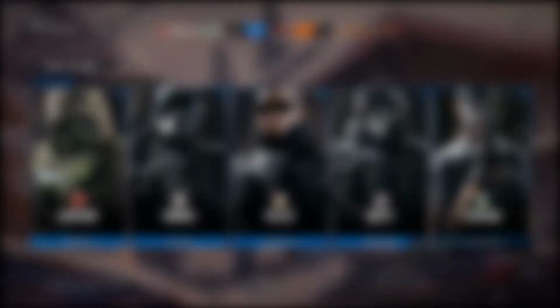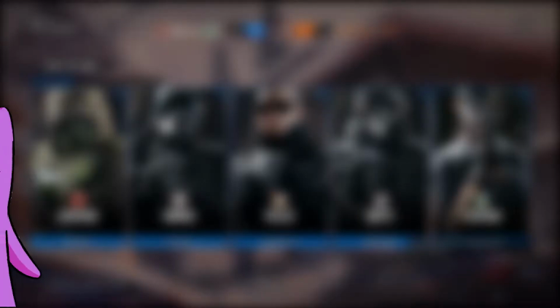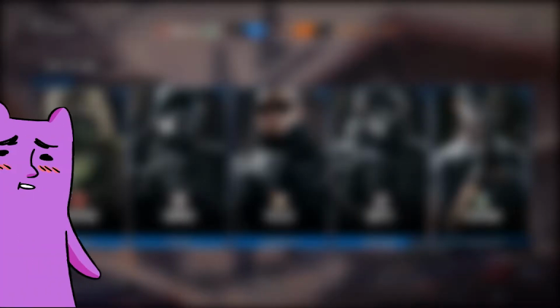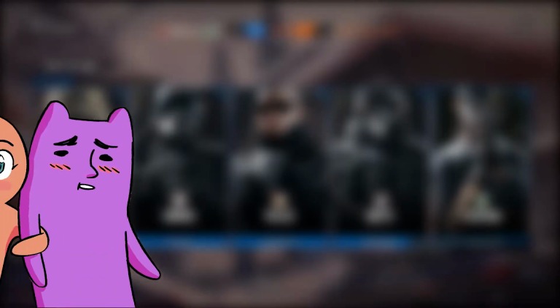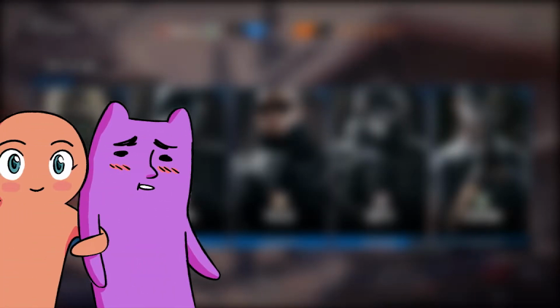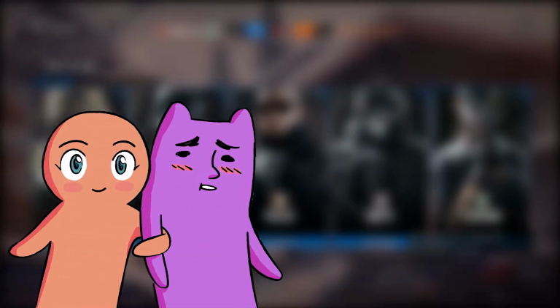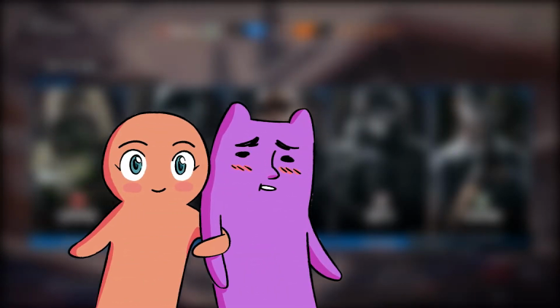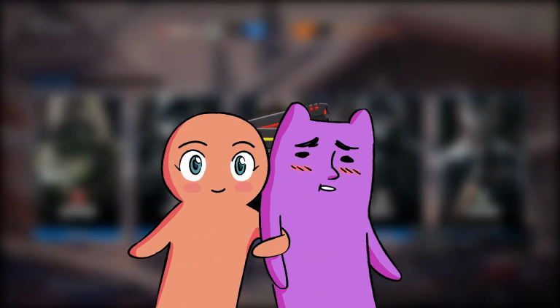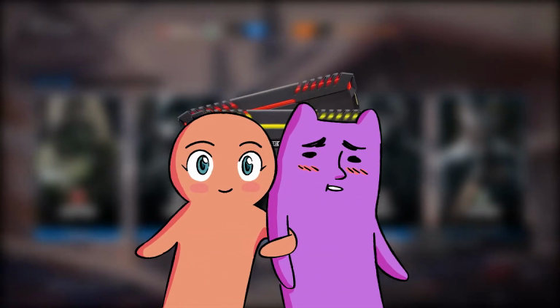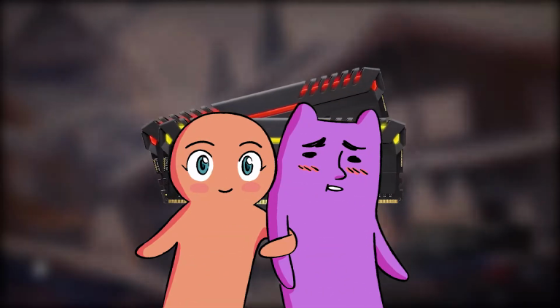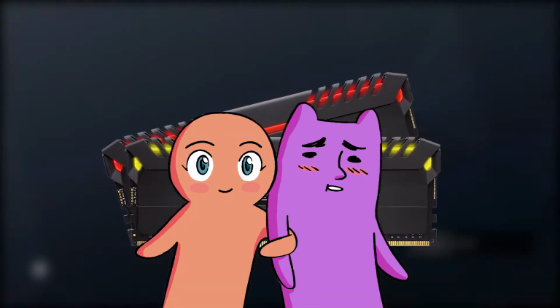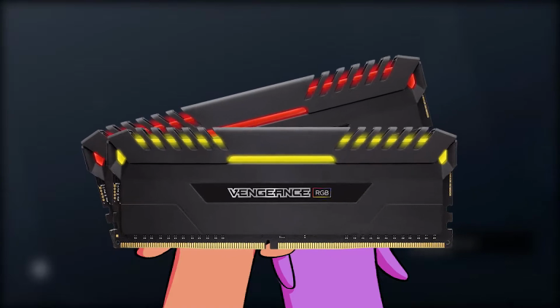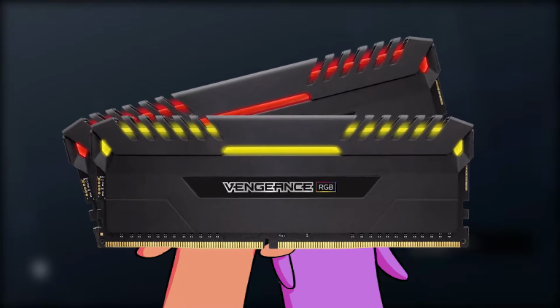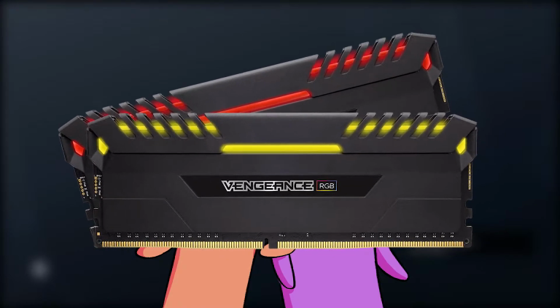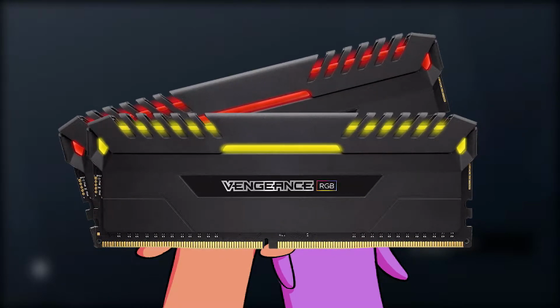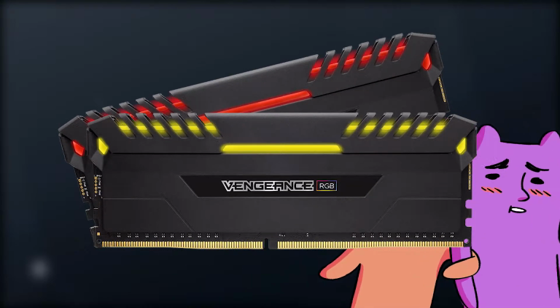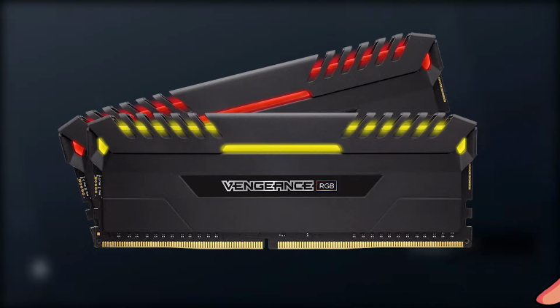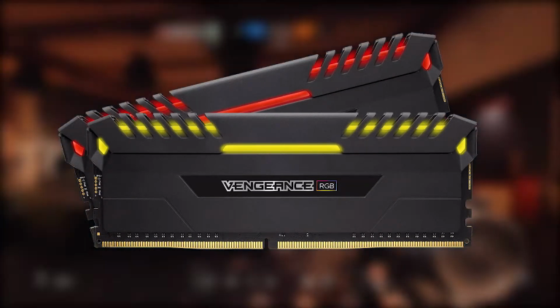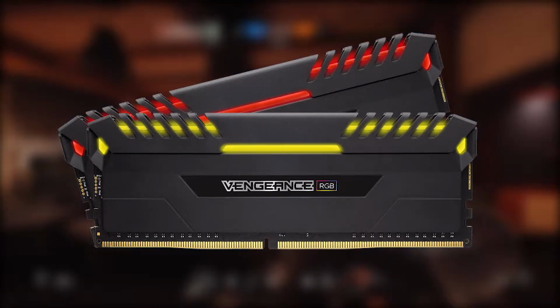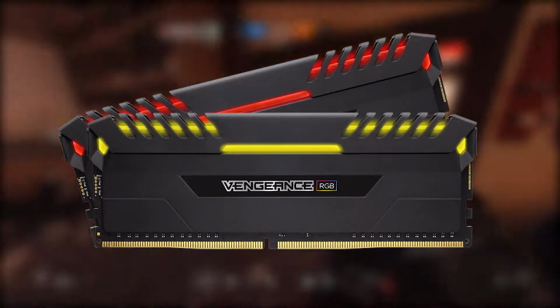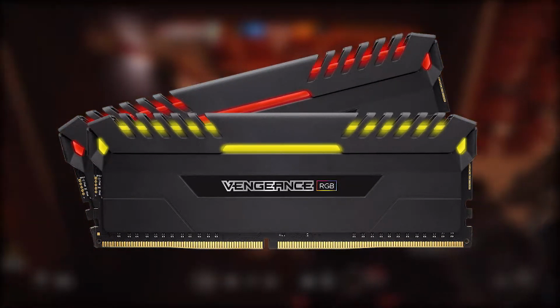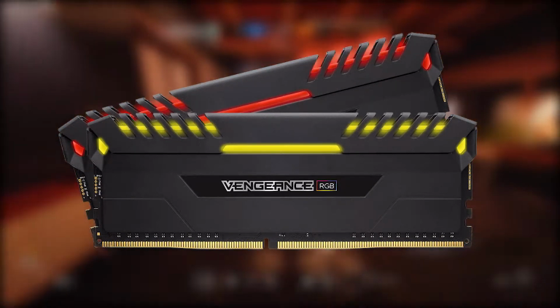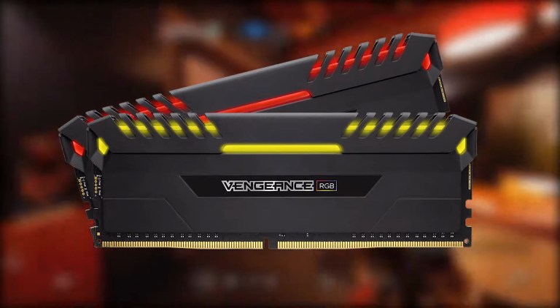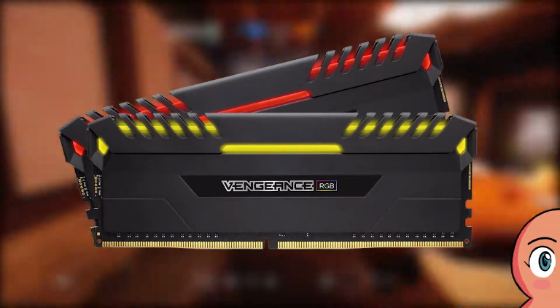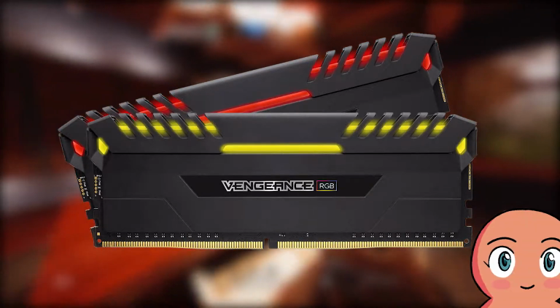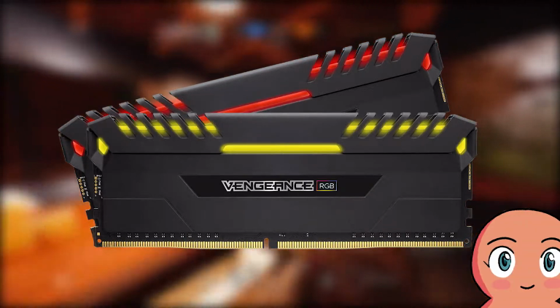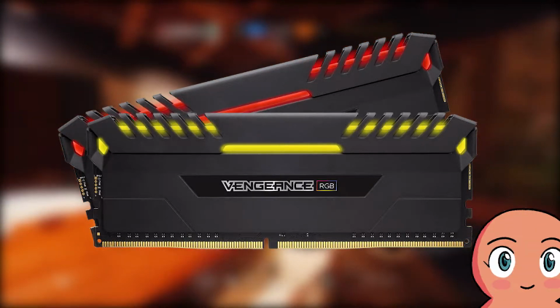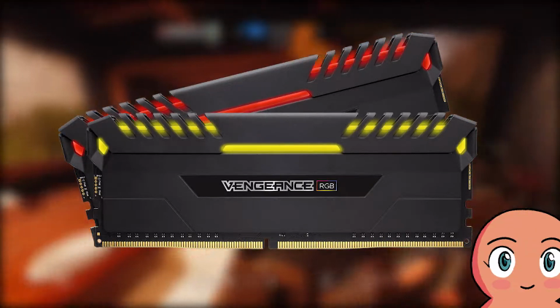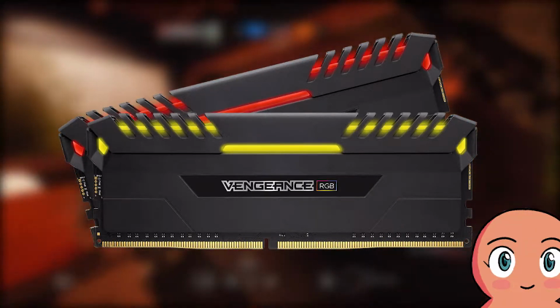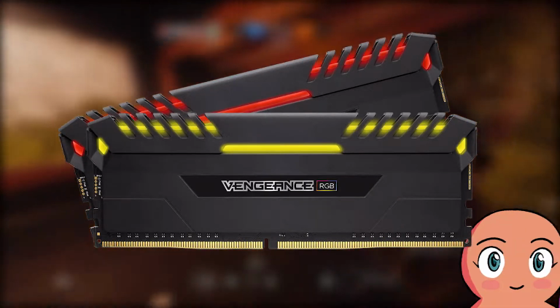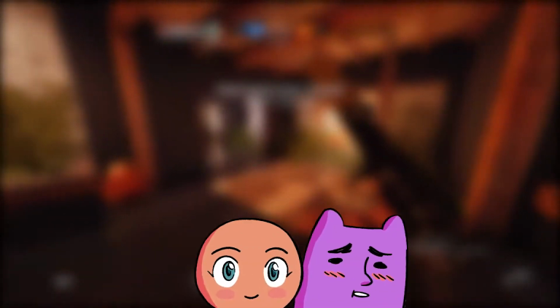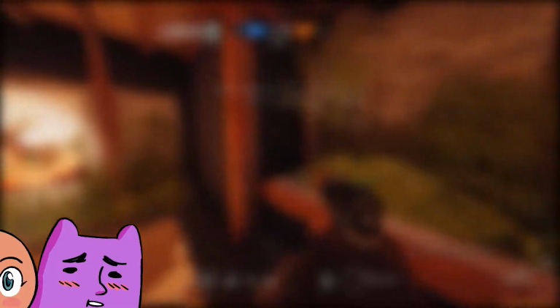For the RAM, I got 16GB of Corsair Vengeance RGB DDR4 3200MHz RAM. It doesn't need to be RGB — obviously, just a nice touch. This can be changed based on budget or preference.